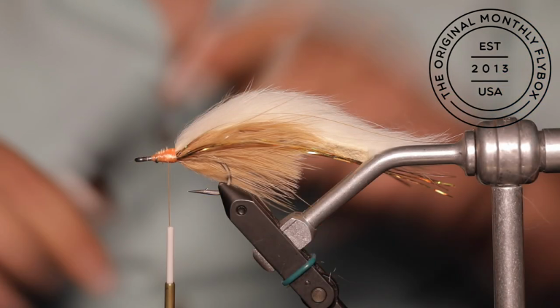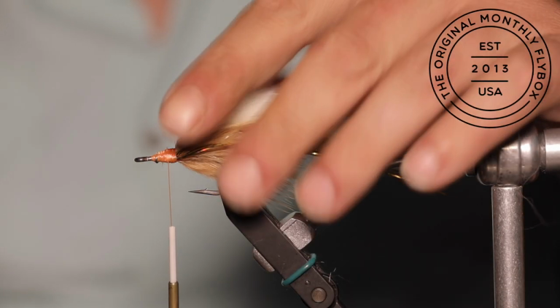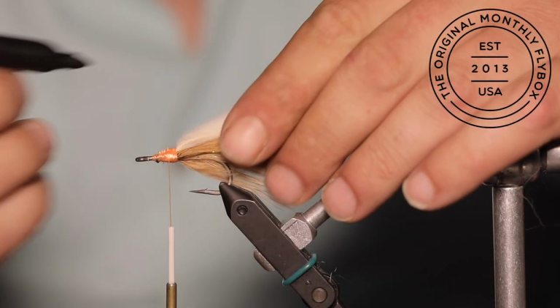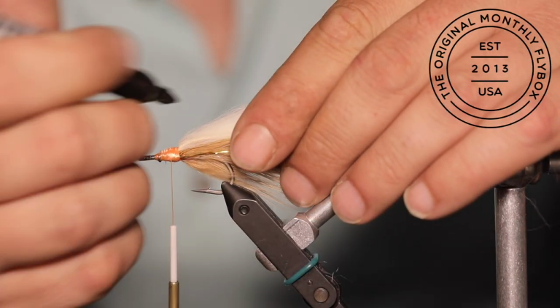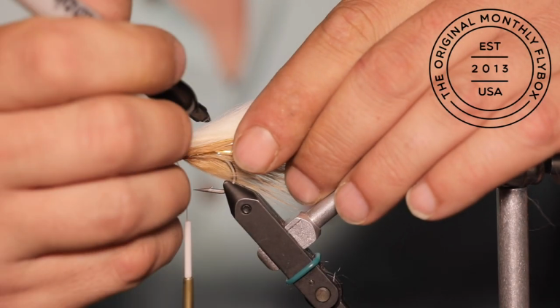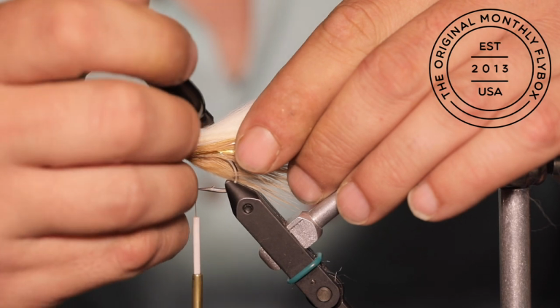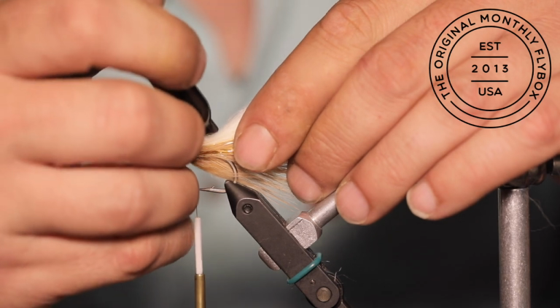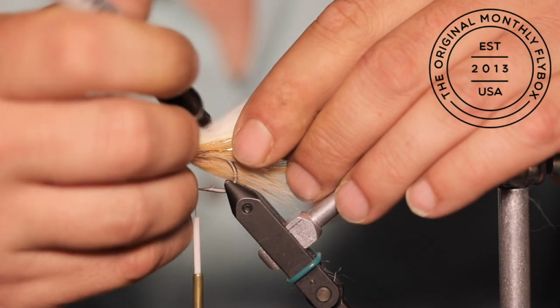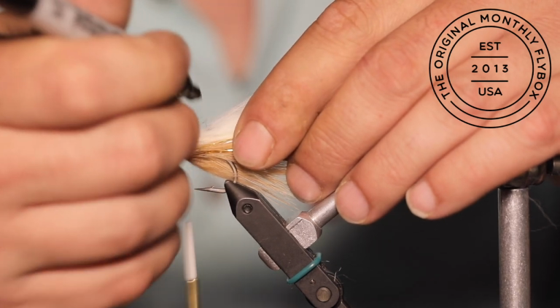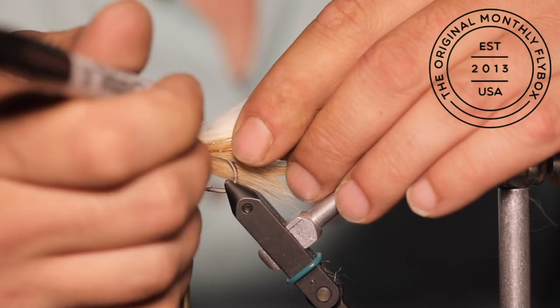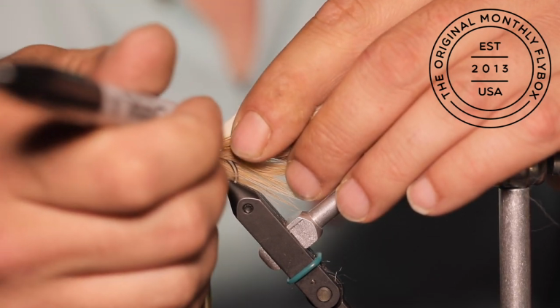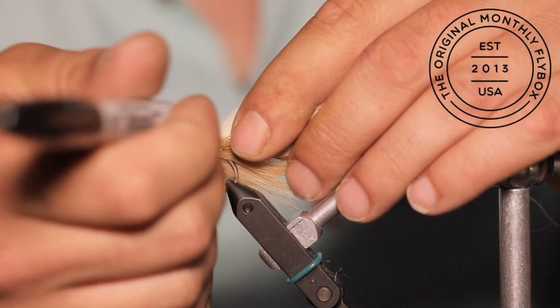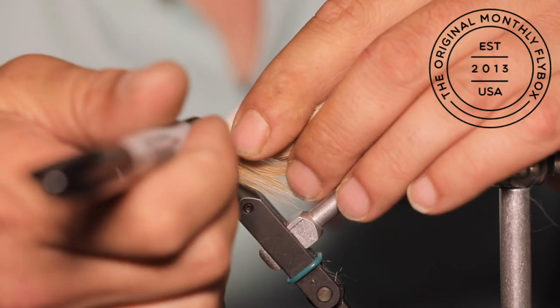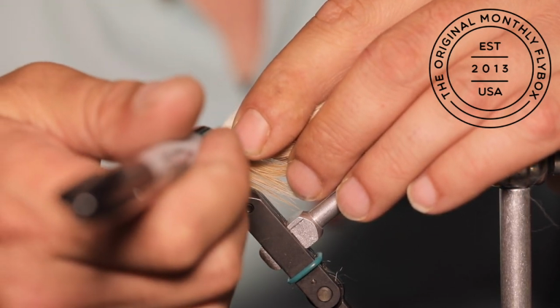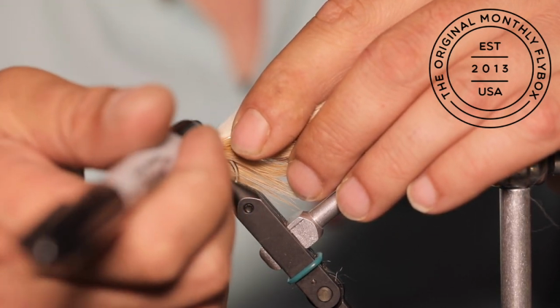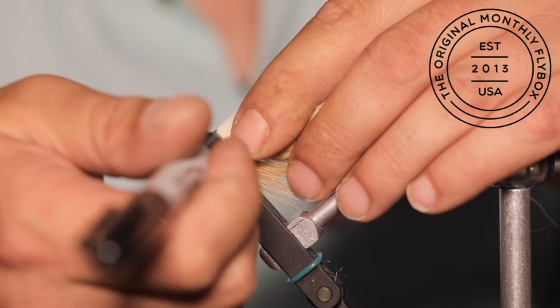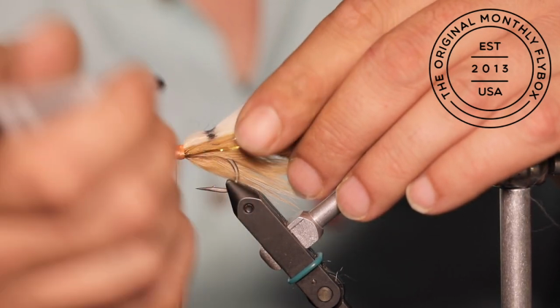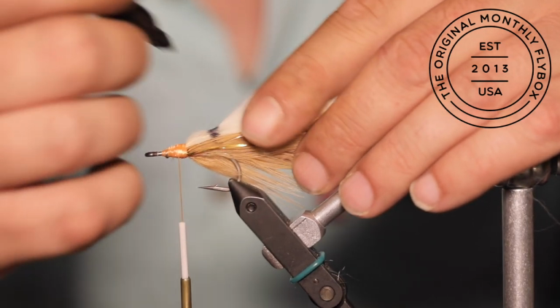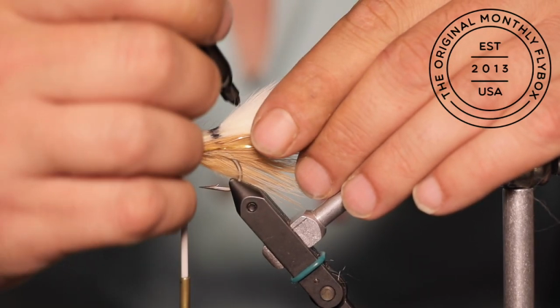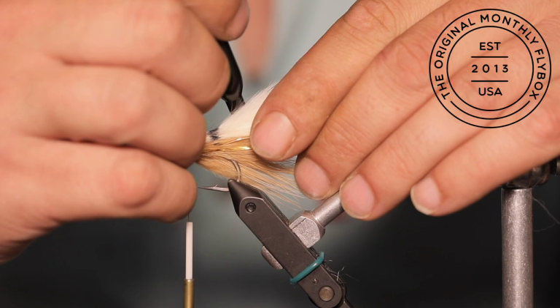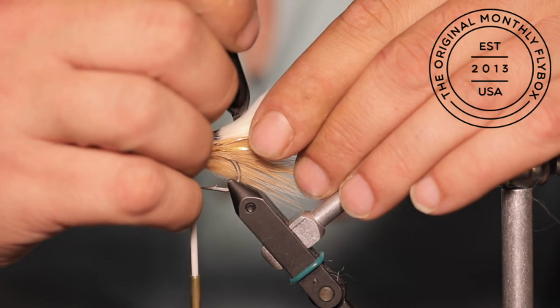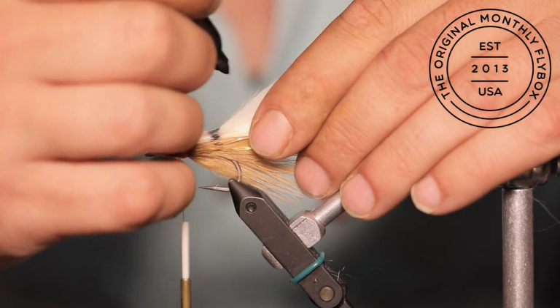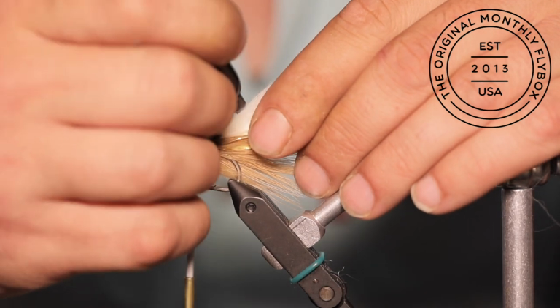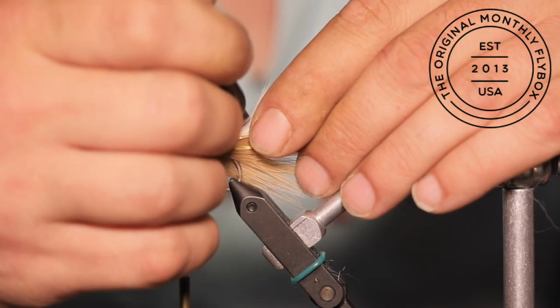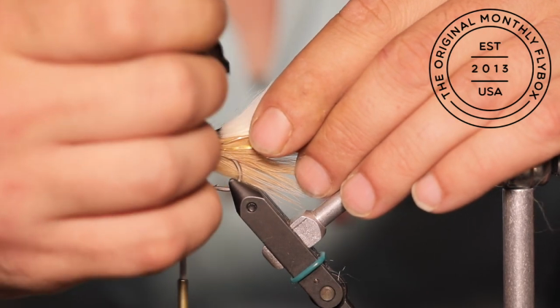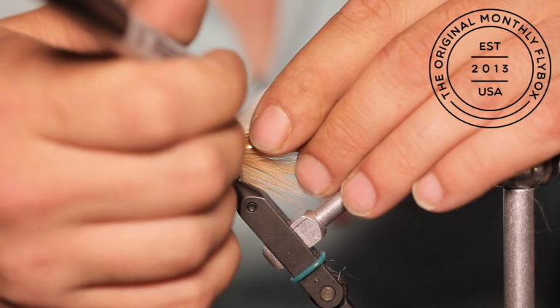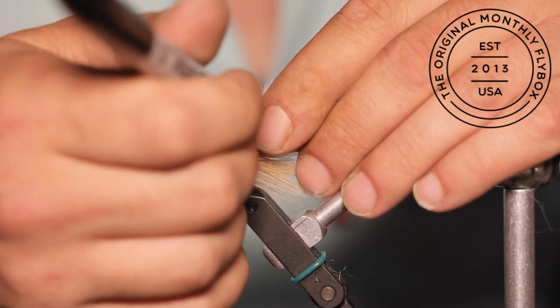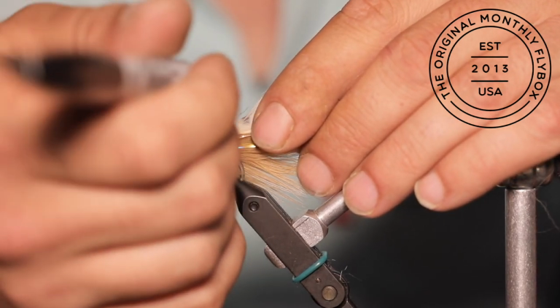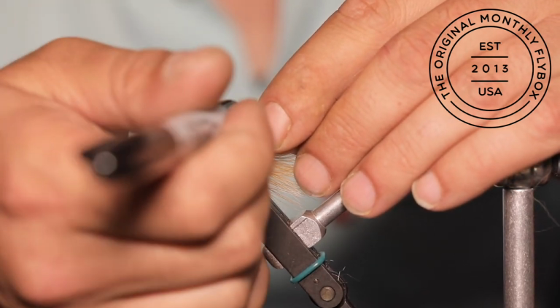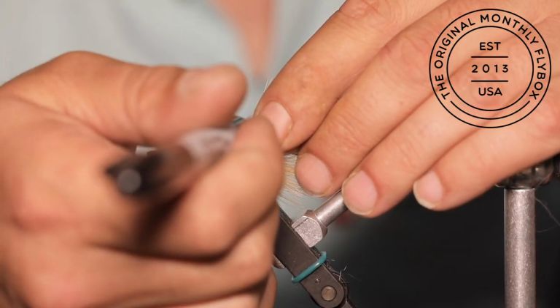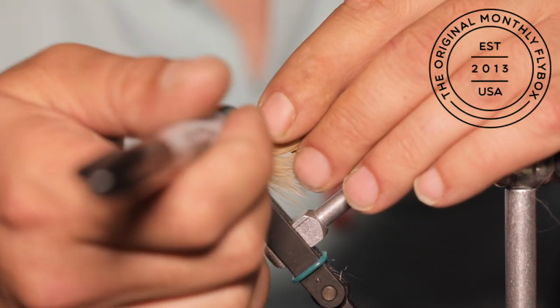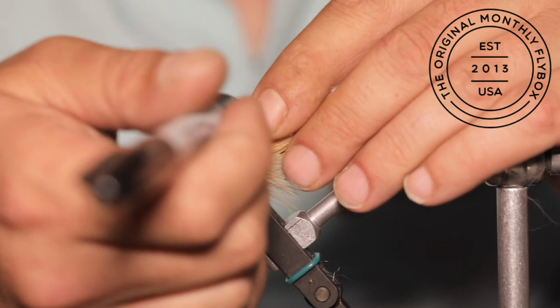Now you can cut your flashabou to the same length as the zonker strip. Now we are going to take a permanent marker and put our bars in. Don't try to draw across the zonker strip — instead, slowly dot across it and let the ink soak in.